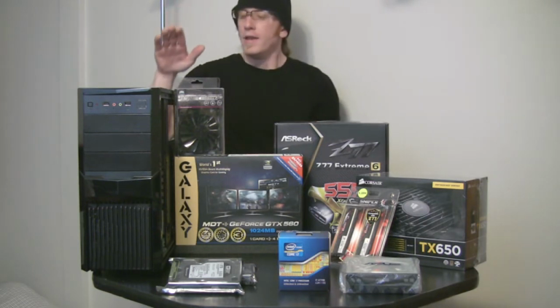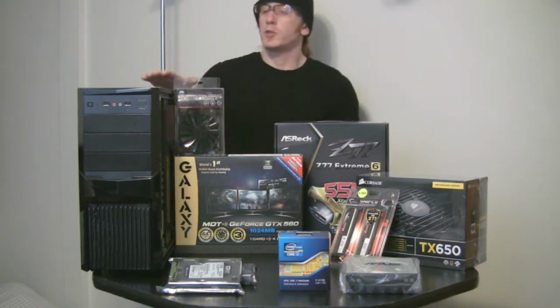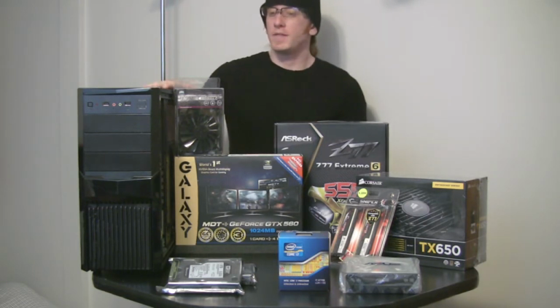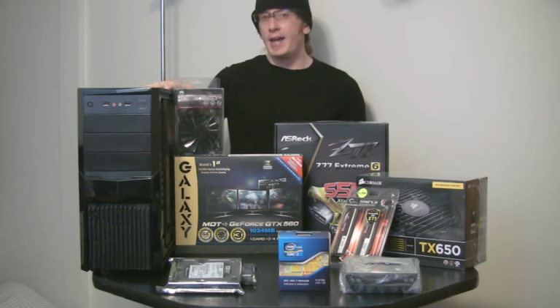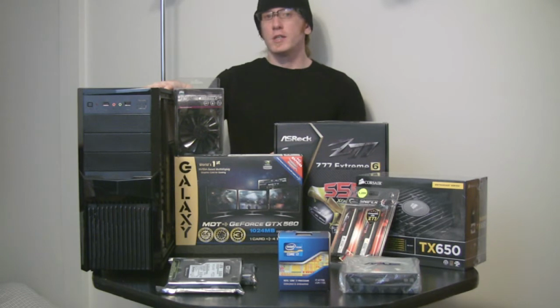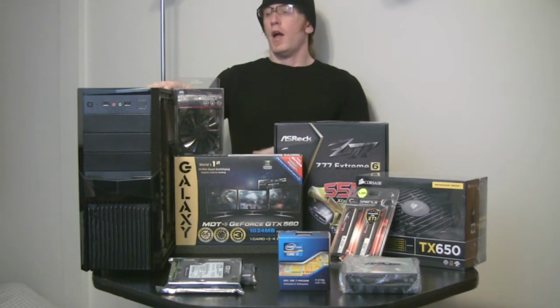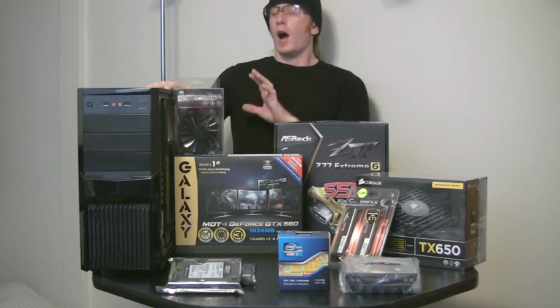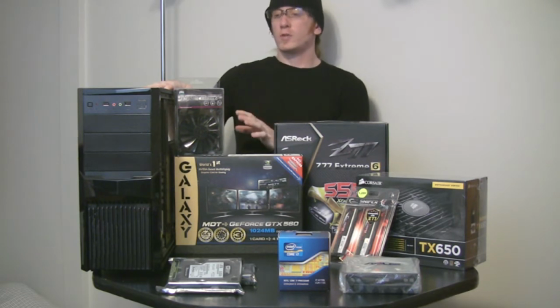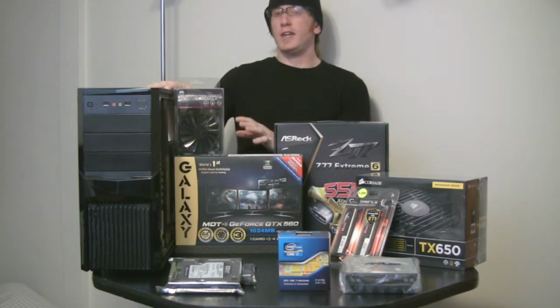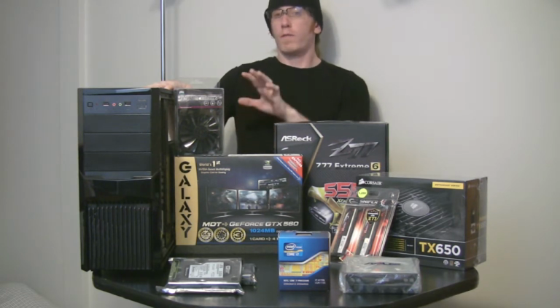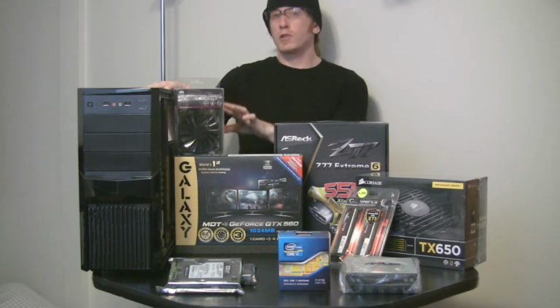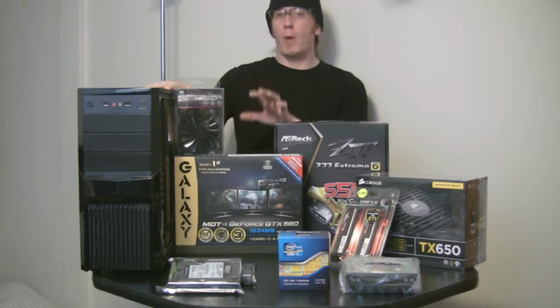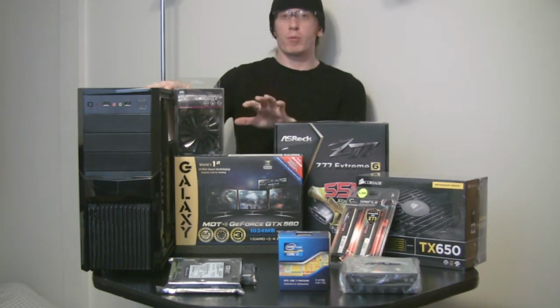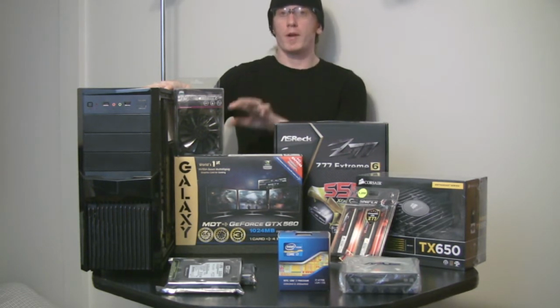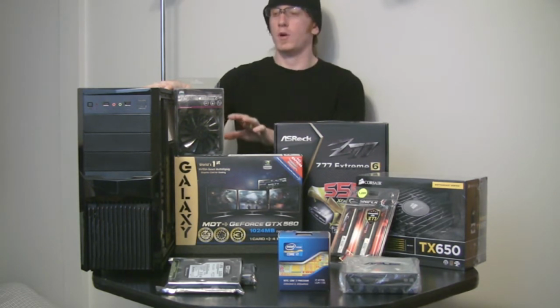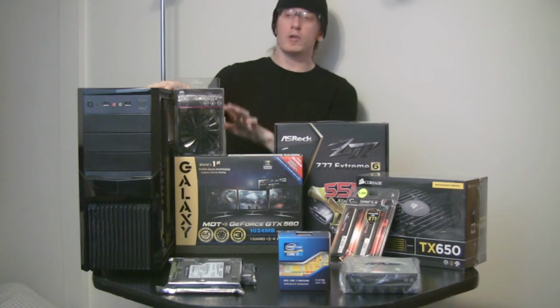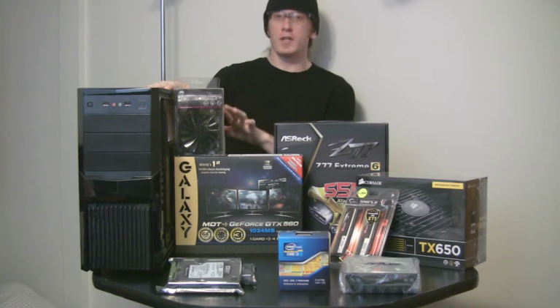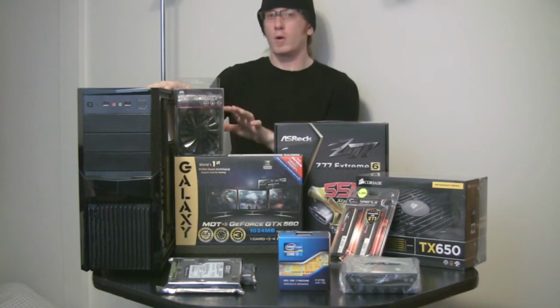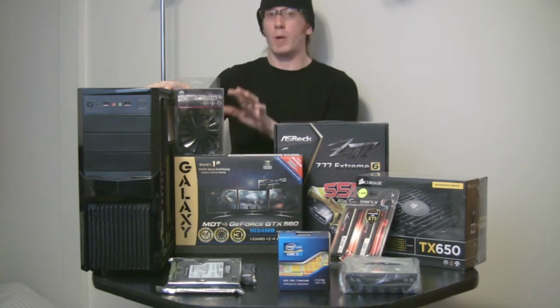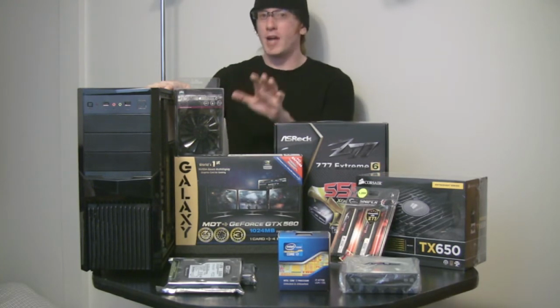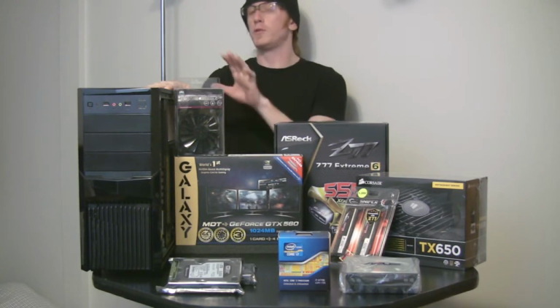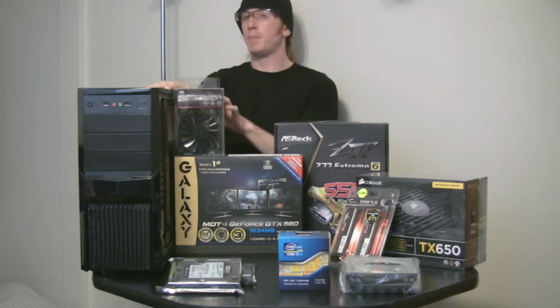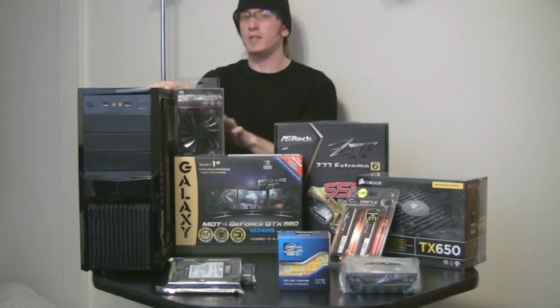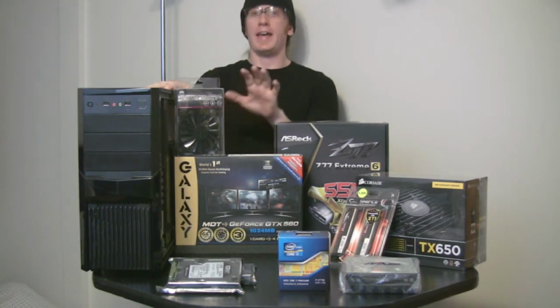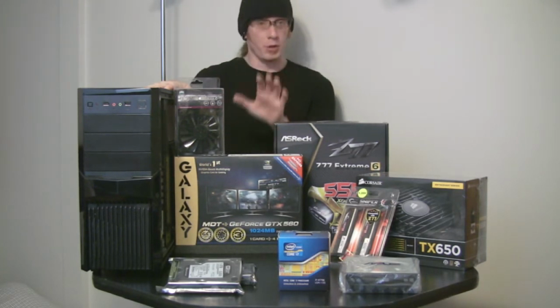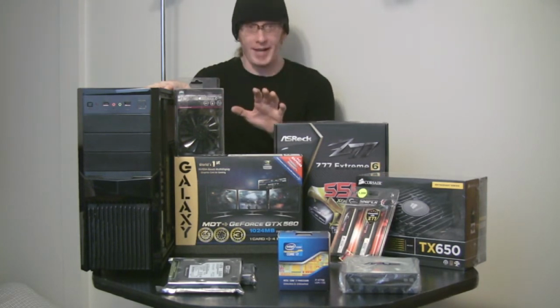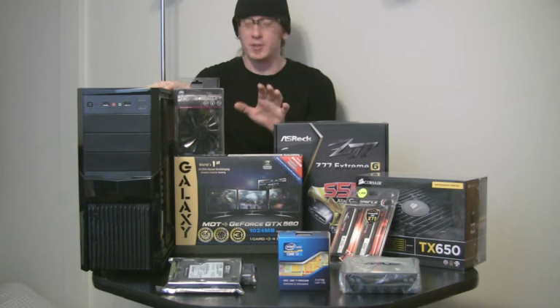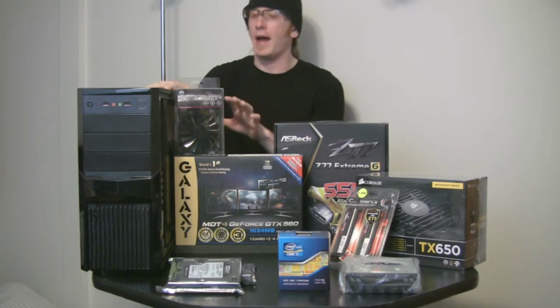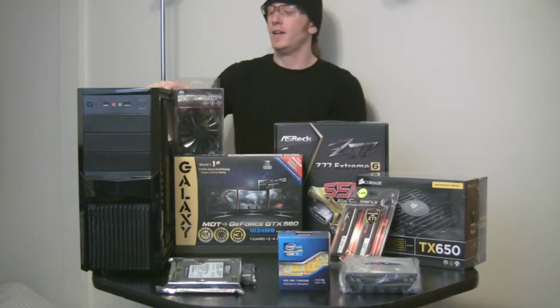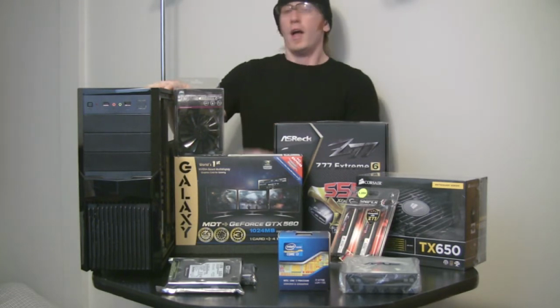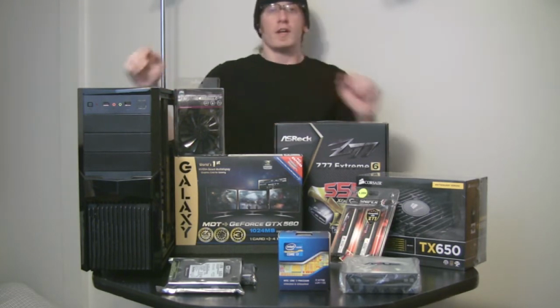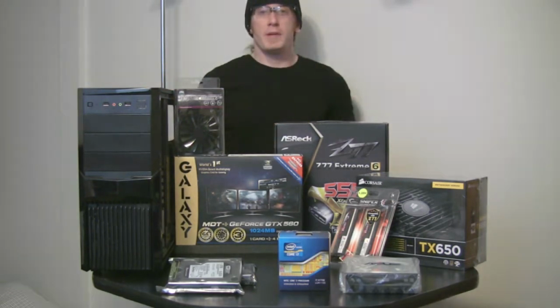Speaking of the case, I chose this case for its looks but its price point also. It looked good in the photos, but let me tell you, when you see it in person, it's a beautiful case. Trust me on that. So, let's get busy.